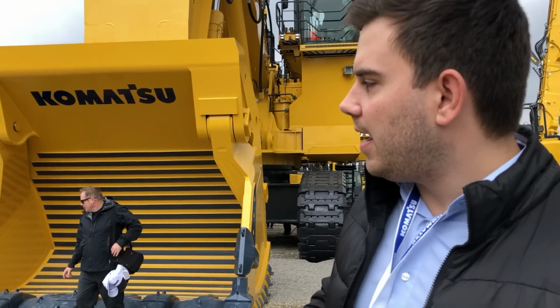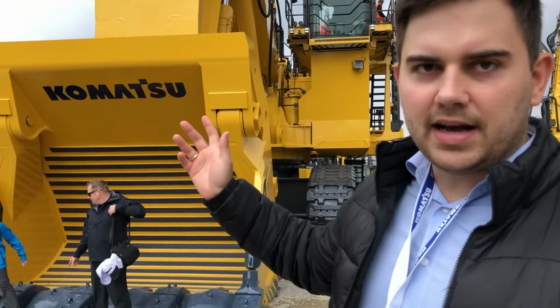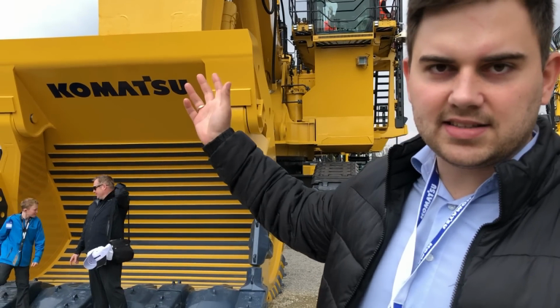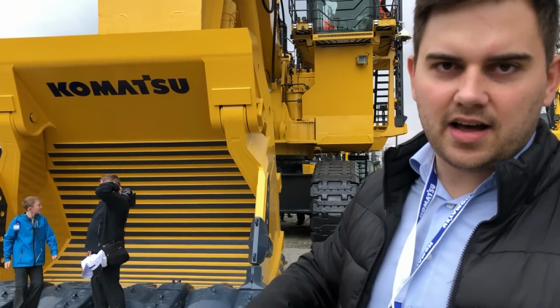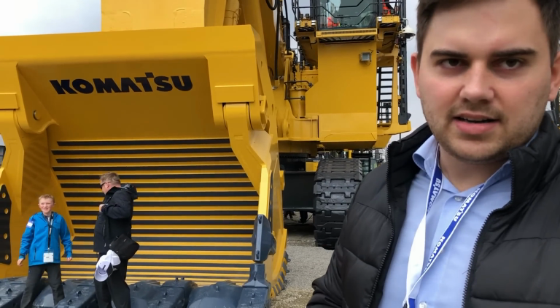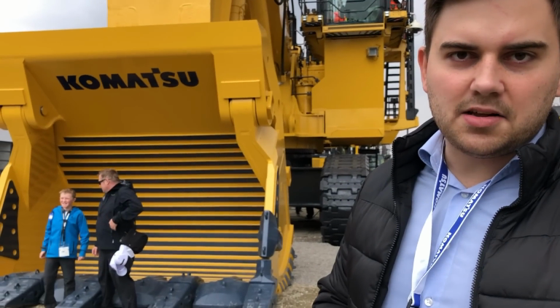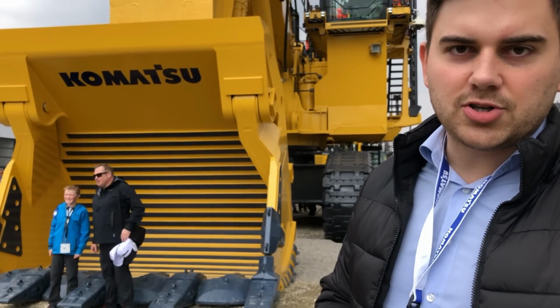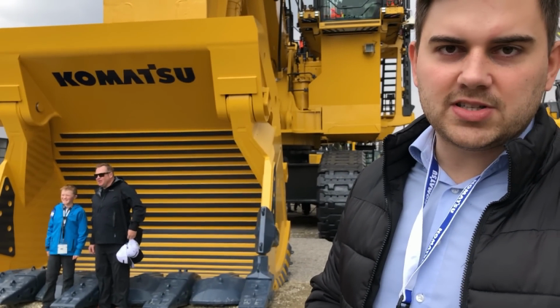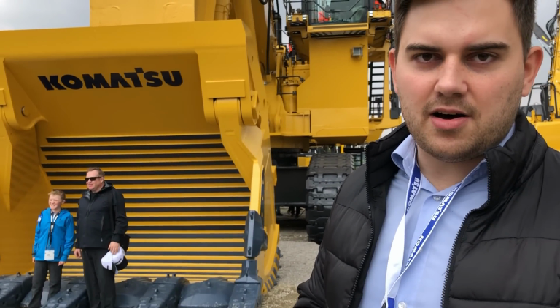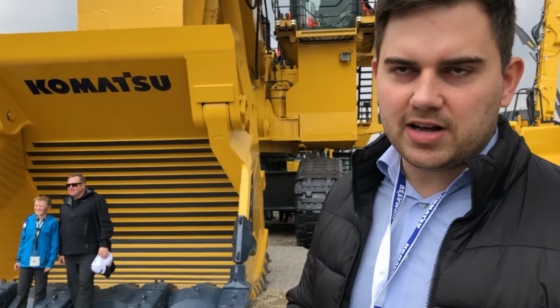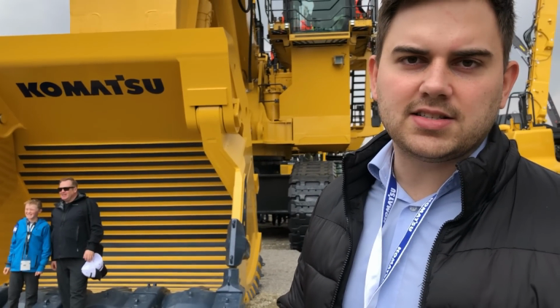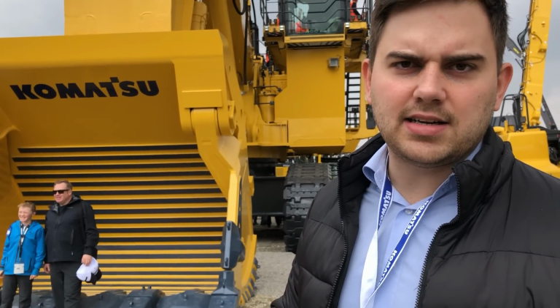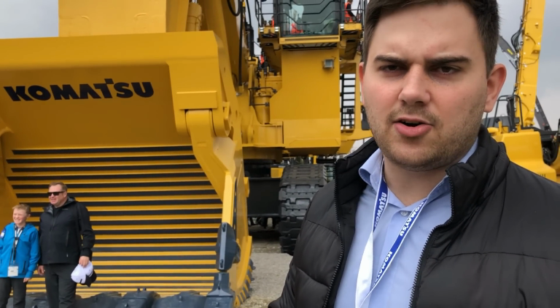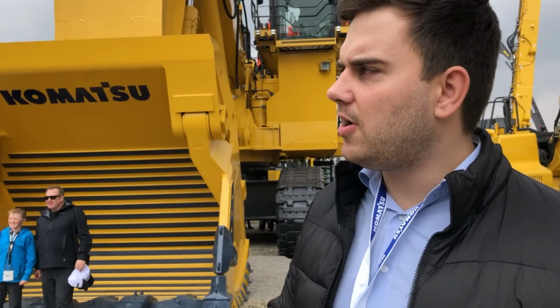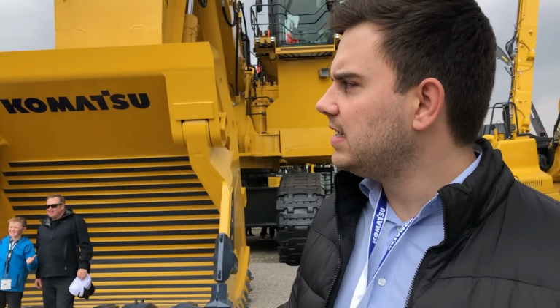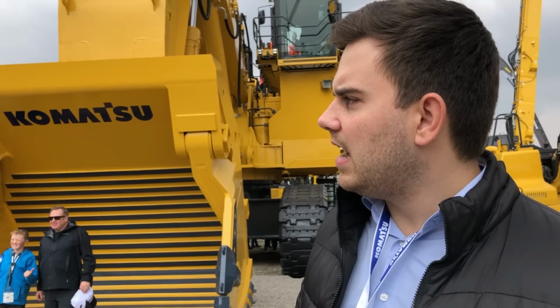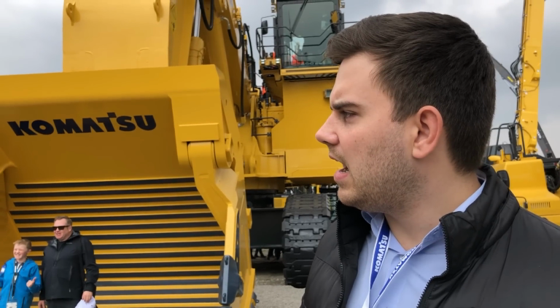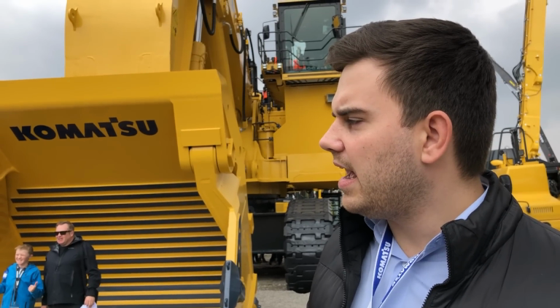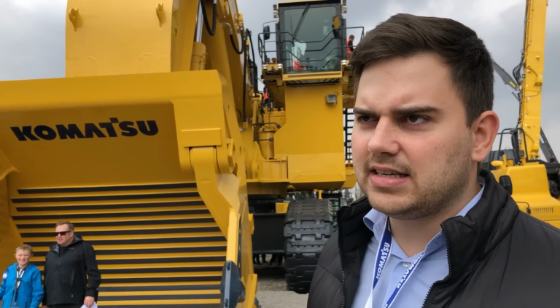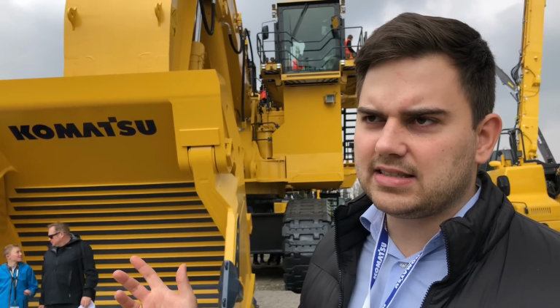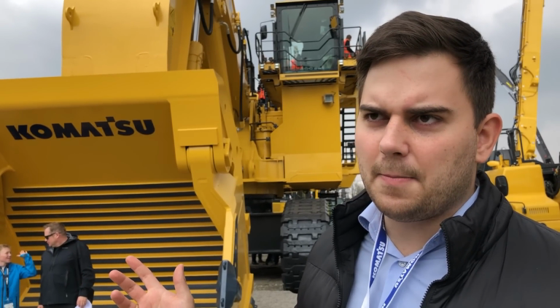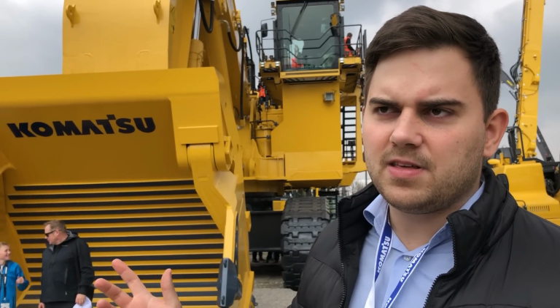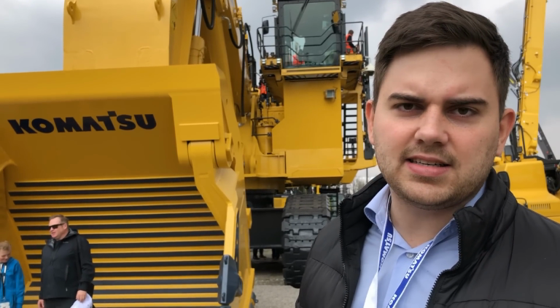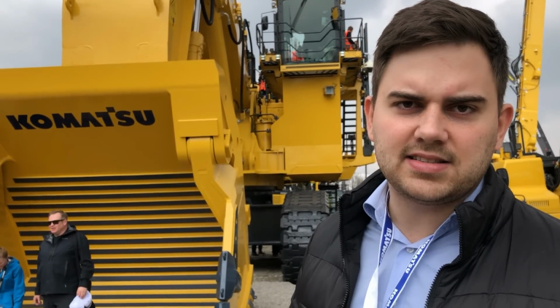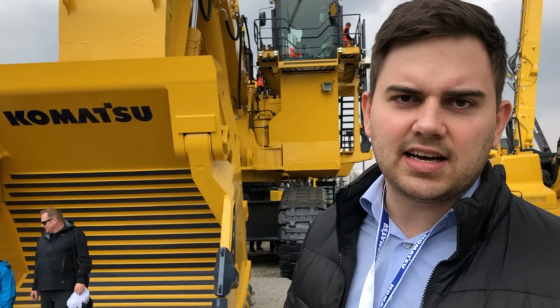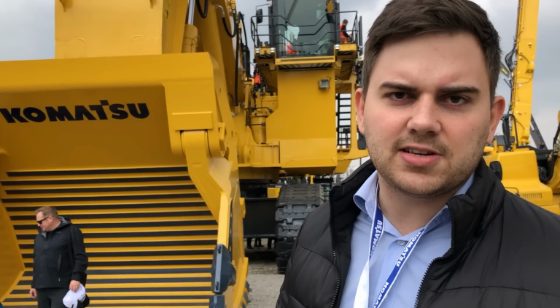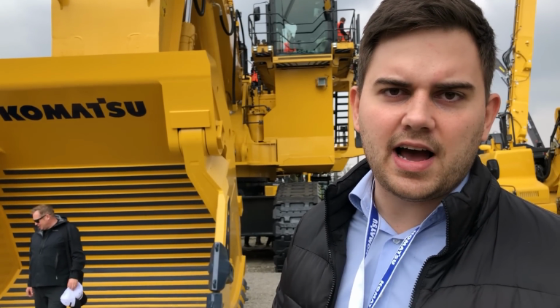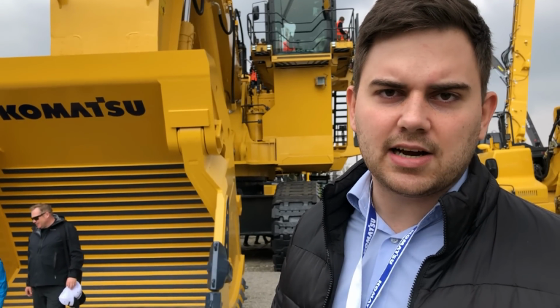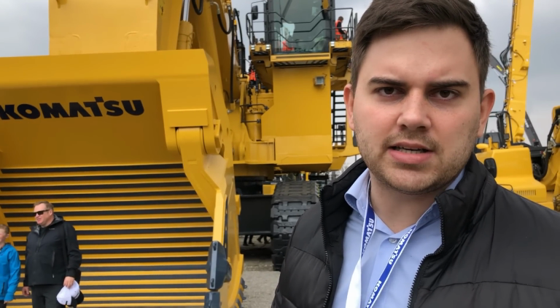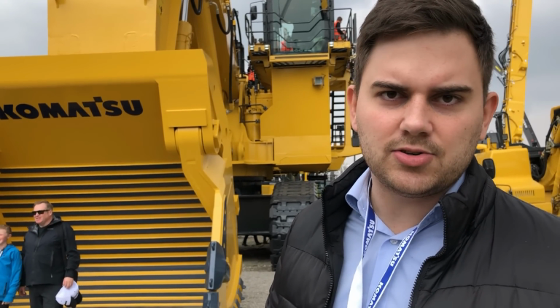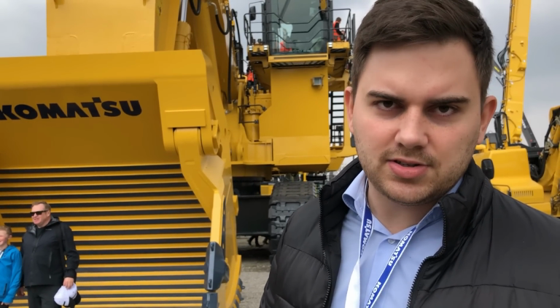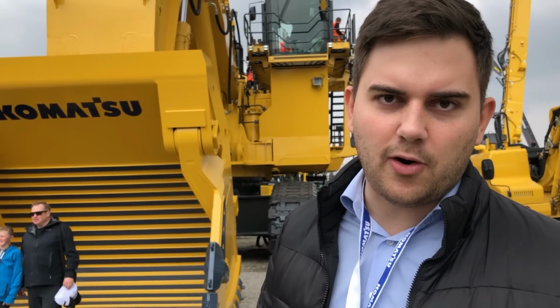It has a diesel motor with 1,900 horsepower and it is the latest standard certified according to Tier 4.